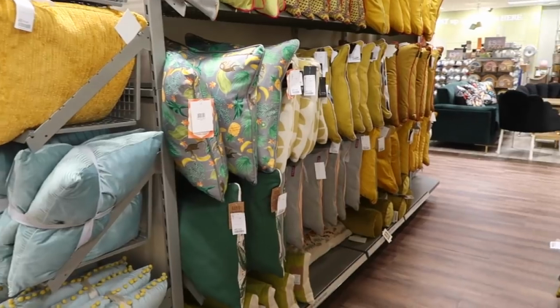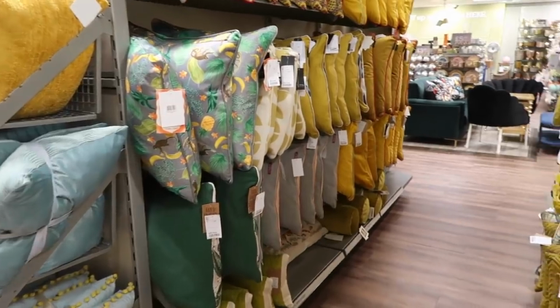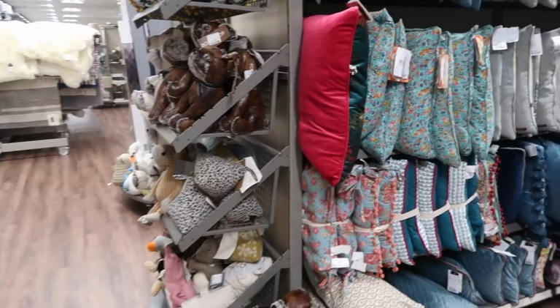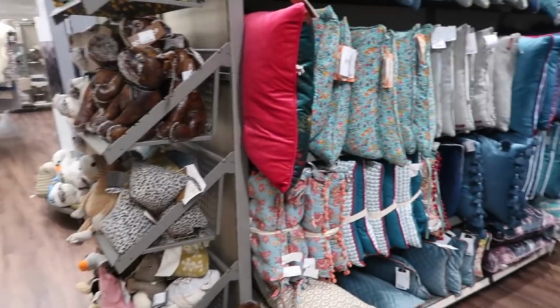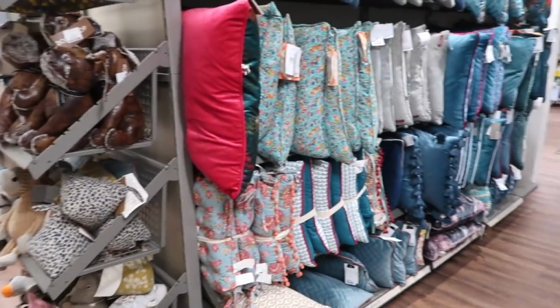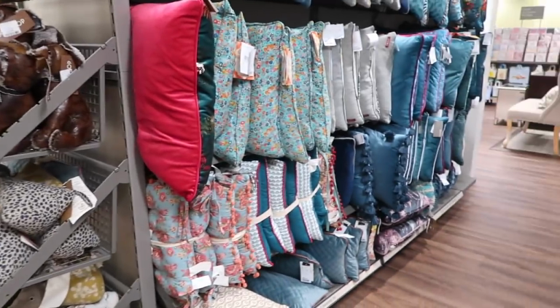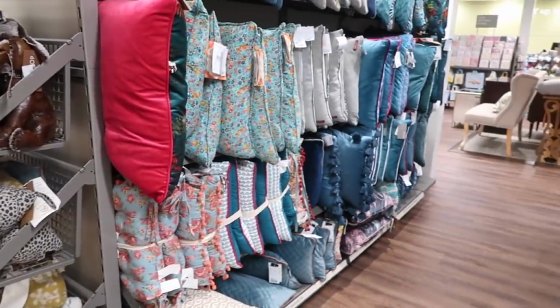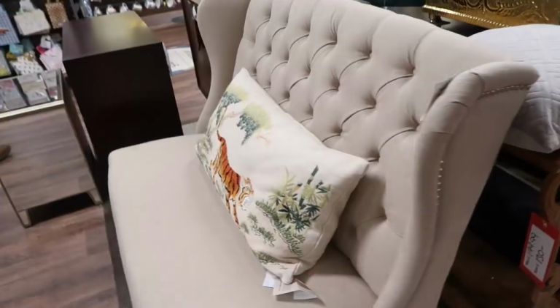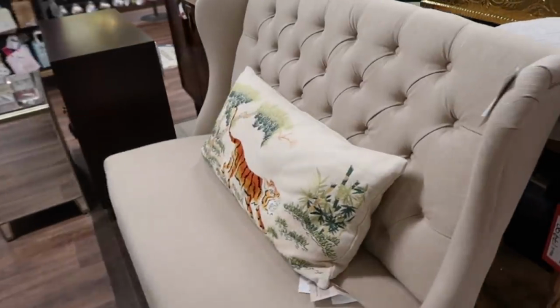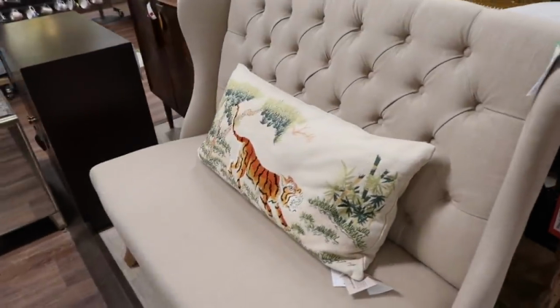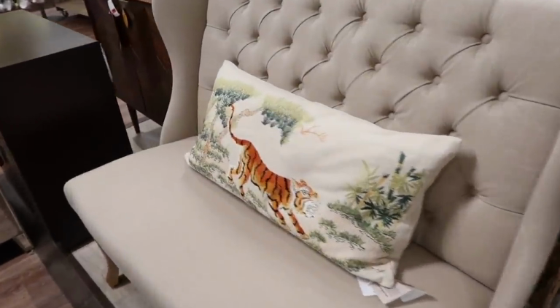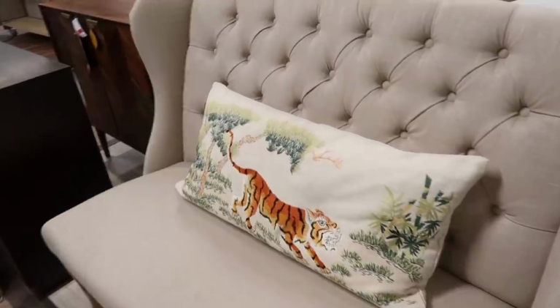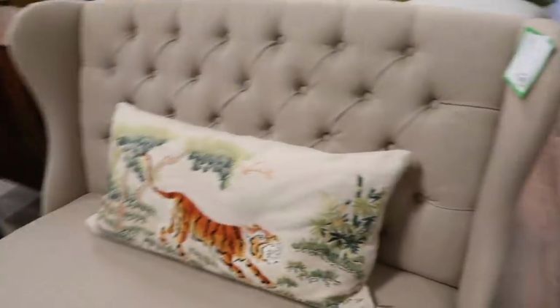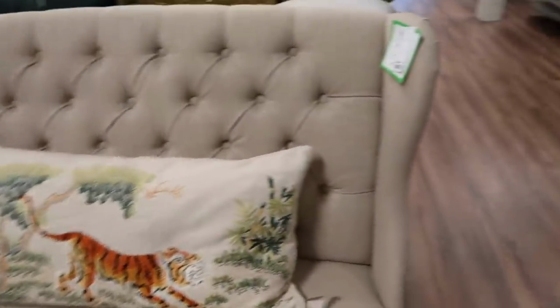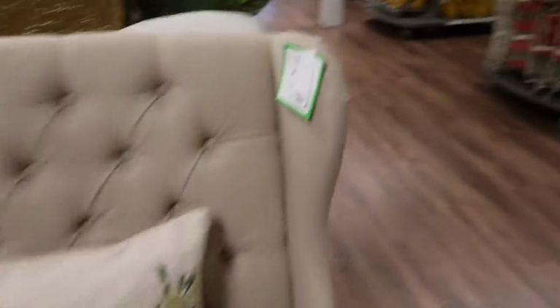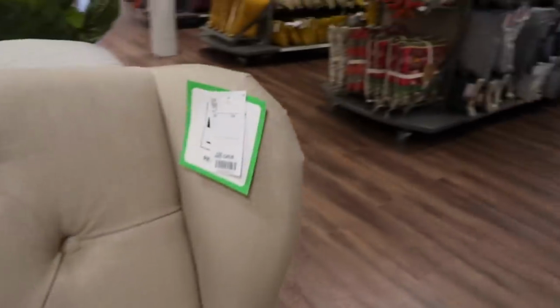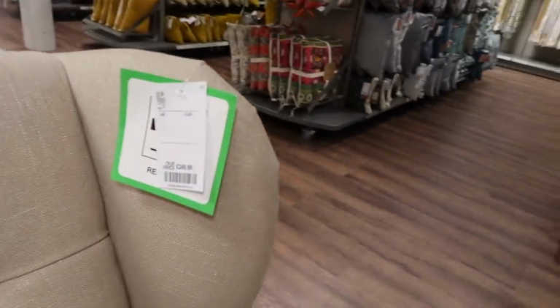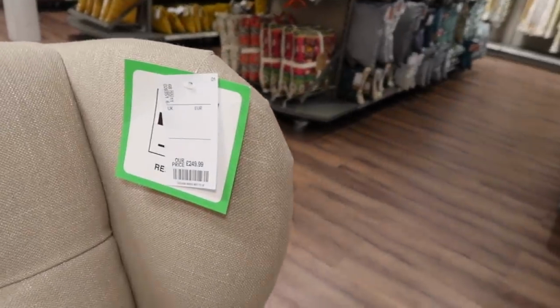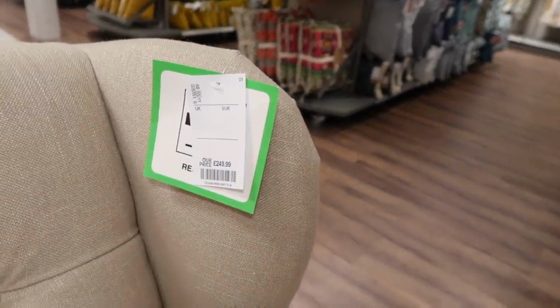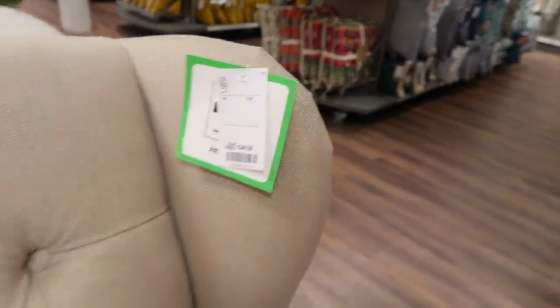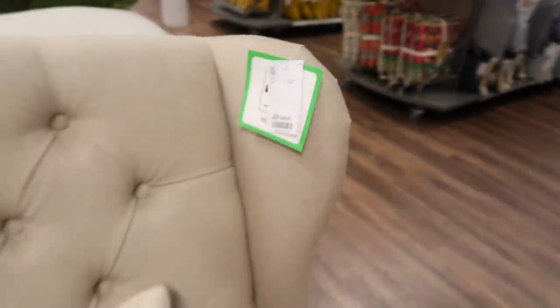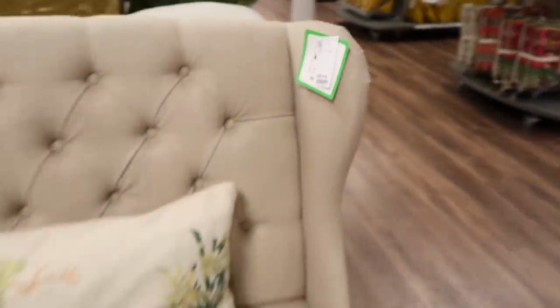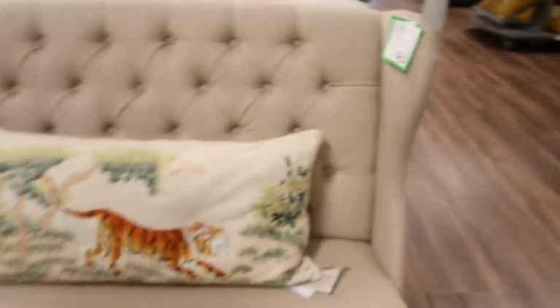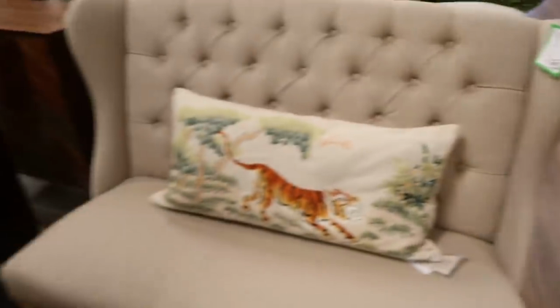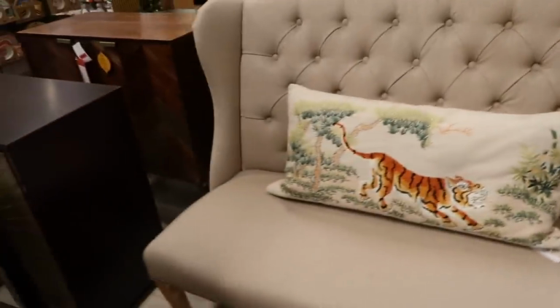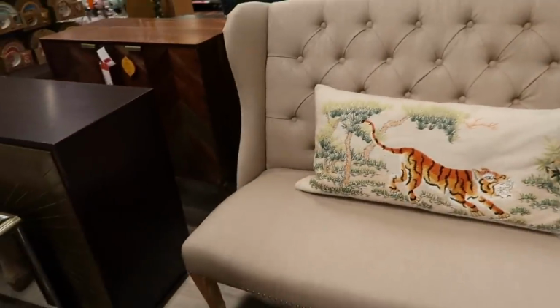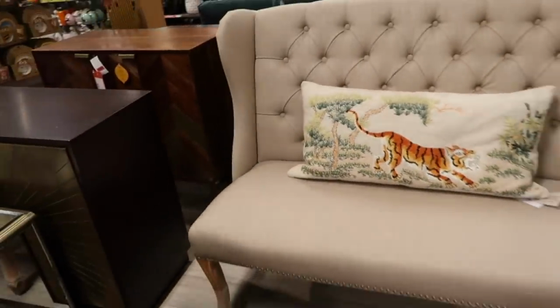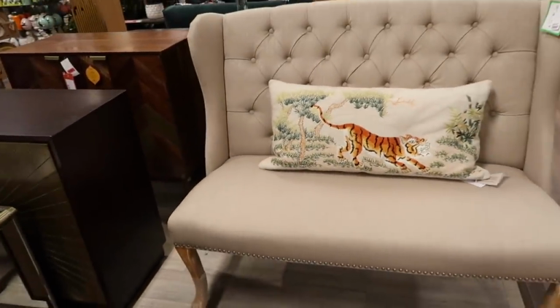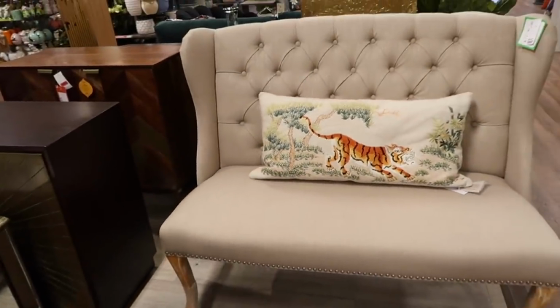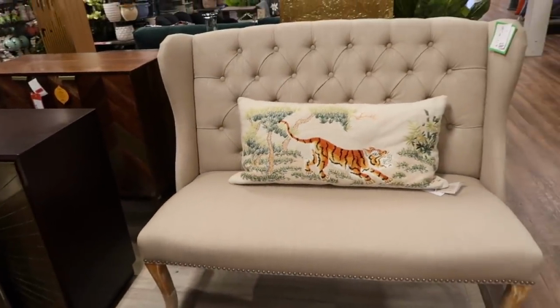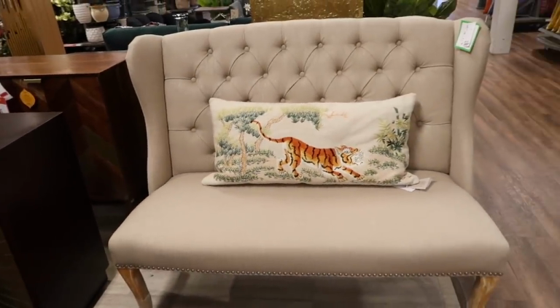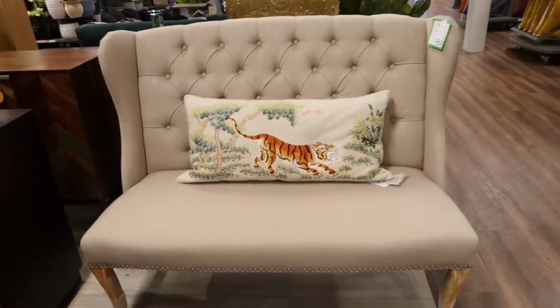Moving on from the pillows and cushions, I wanted to show you this seating area, which I thought was really nice. They always have things like this in HomeSense. It was £249.99, which I thought was quite expensive, but it would look gorgeous in a dining room space.